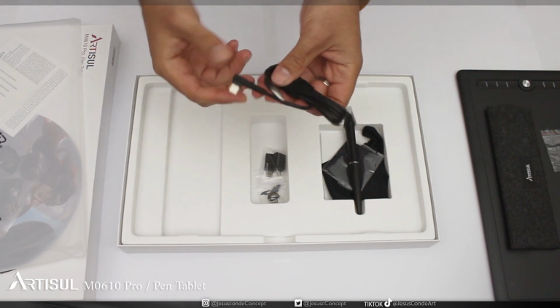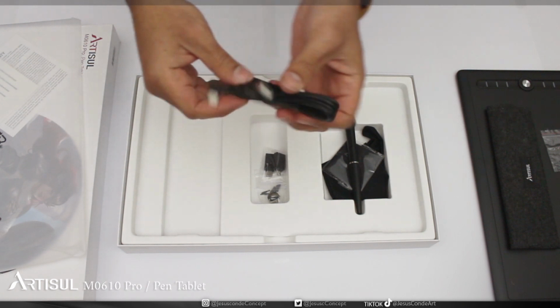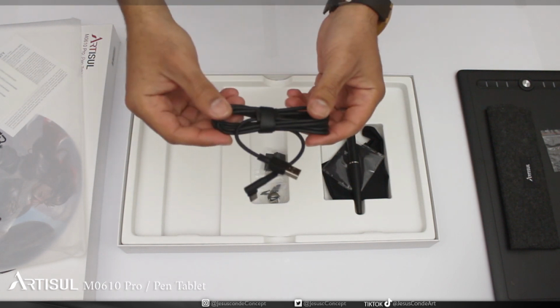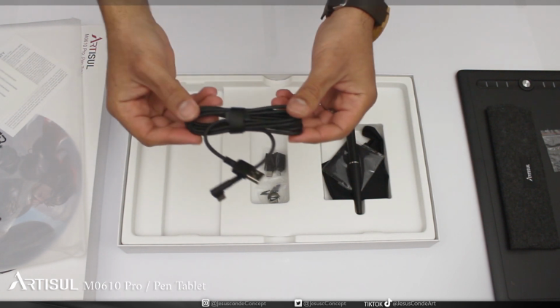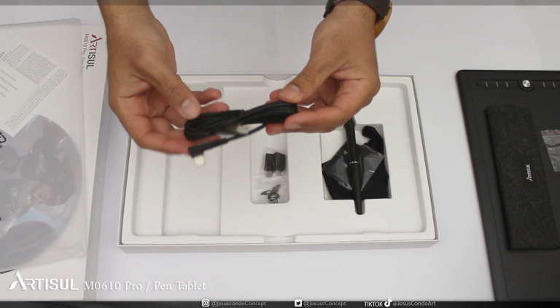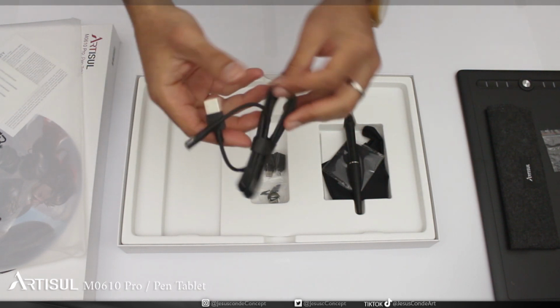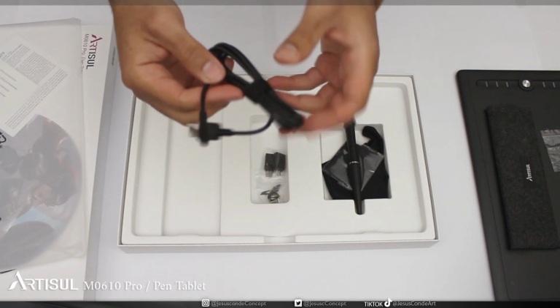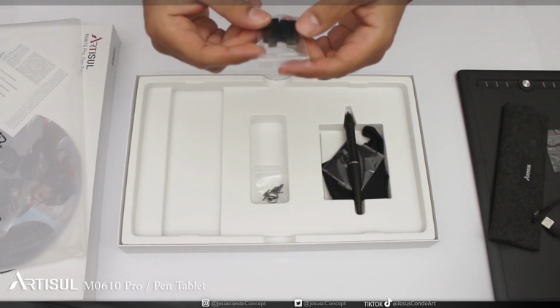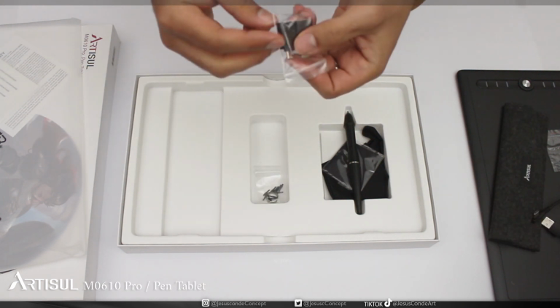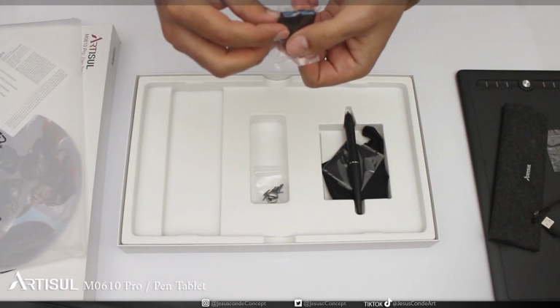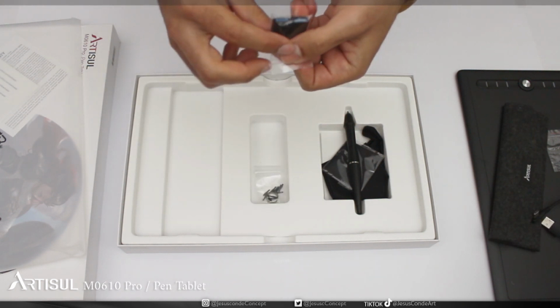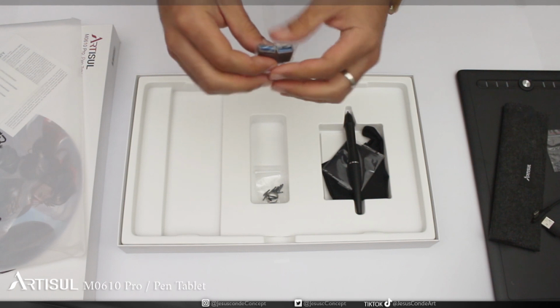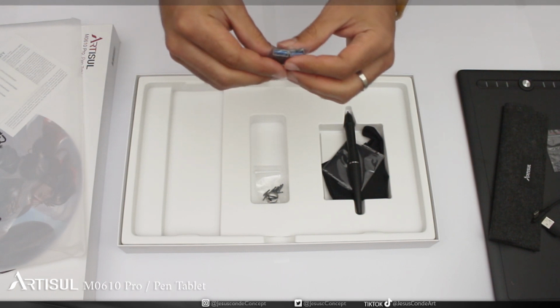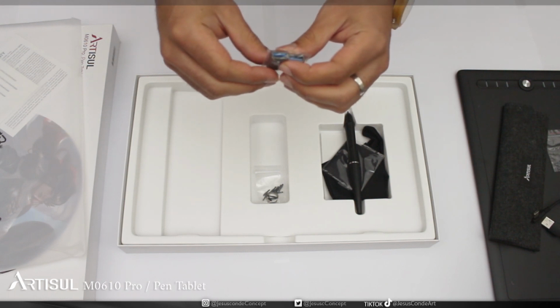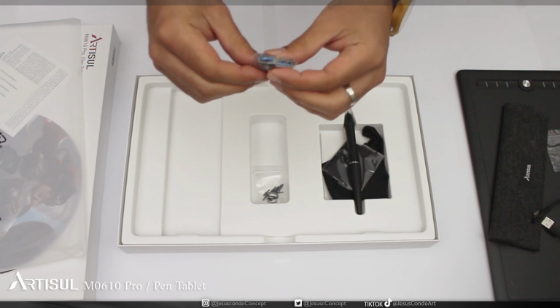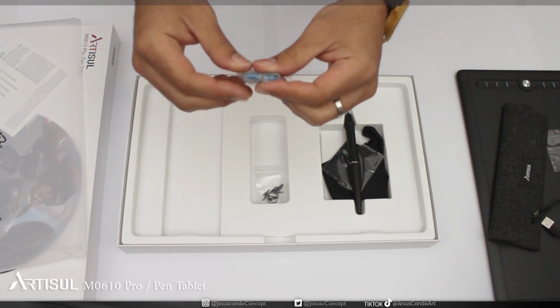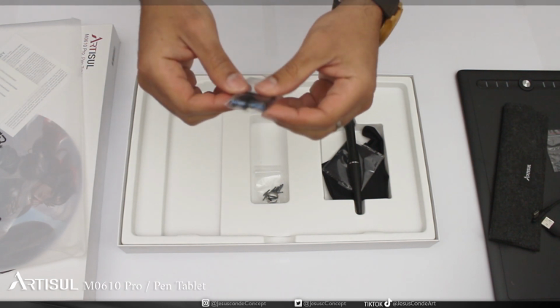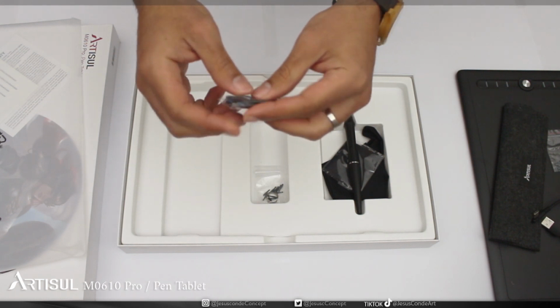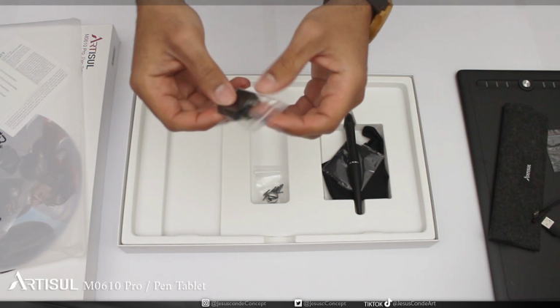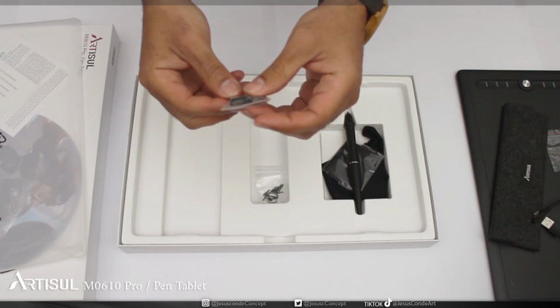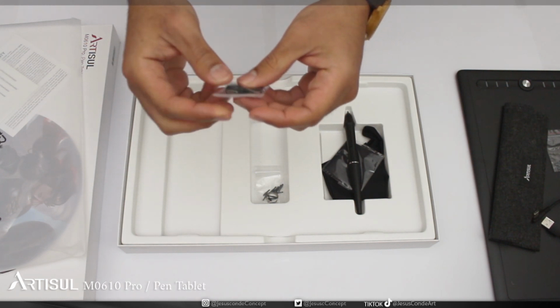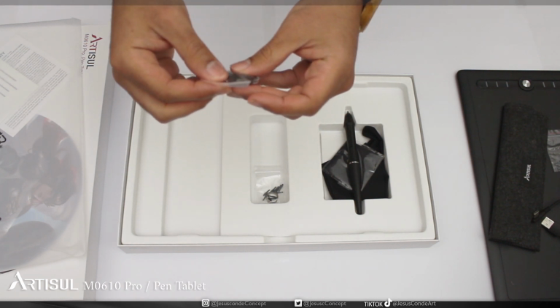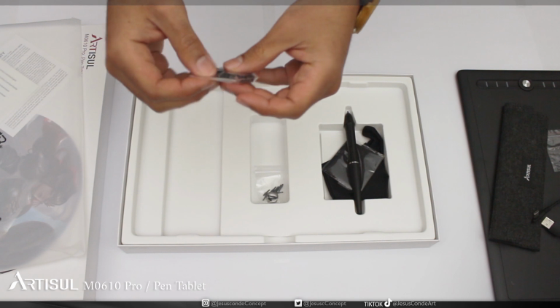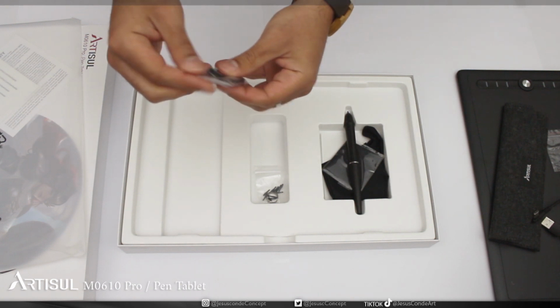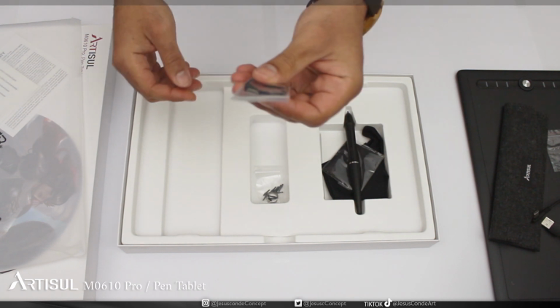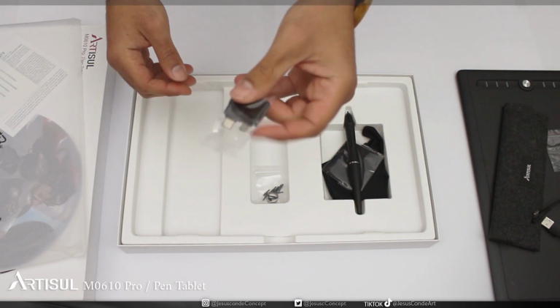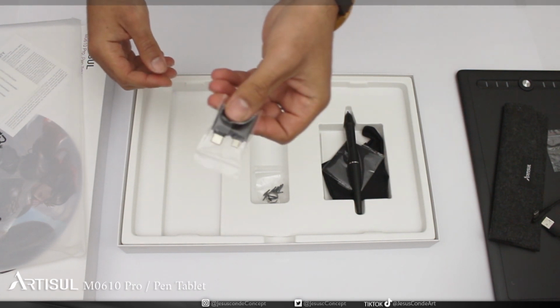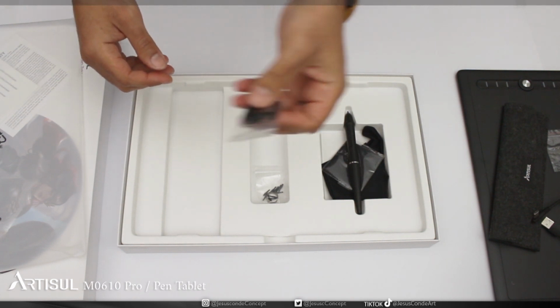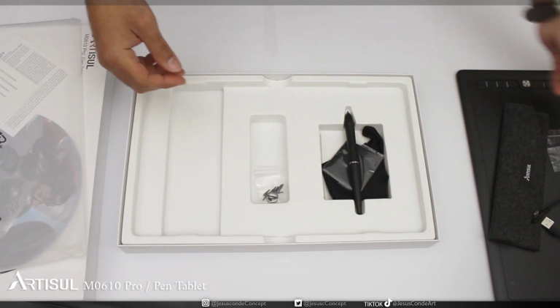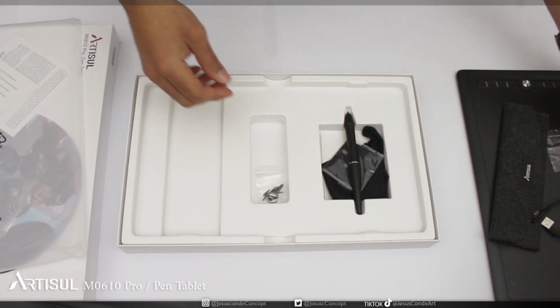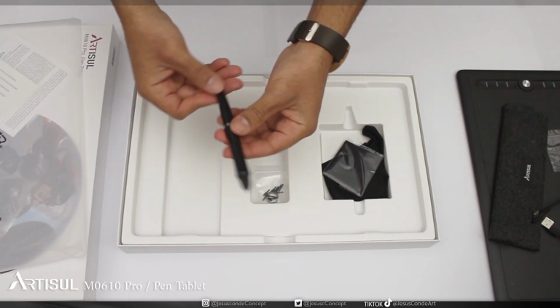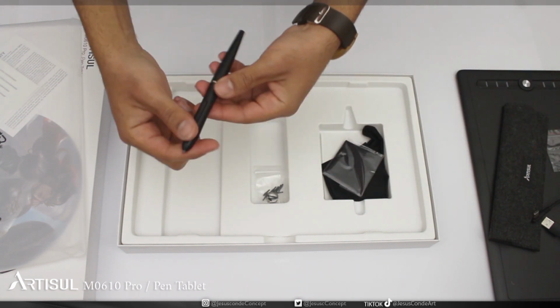Everything fits: cables, pen, nibs — everything. We have the USB cable, and then there's a couple of adapters to connect to the phone. That's not something I'm really into doing, but I definitely have to explore it later. Painting on the phone? That sounds pretty interesting.